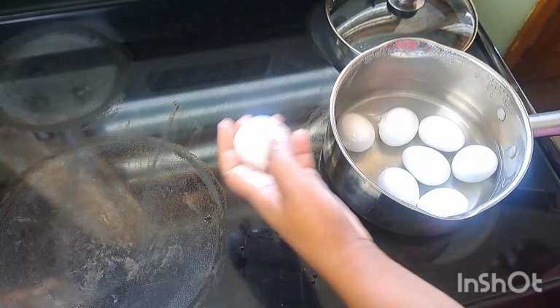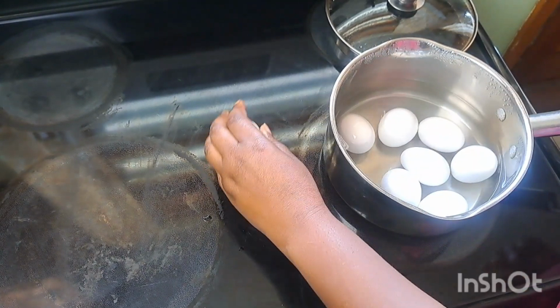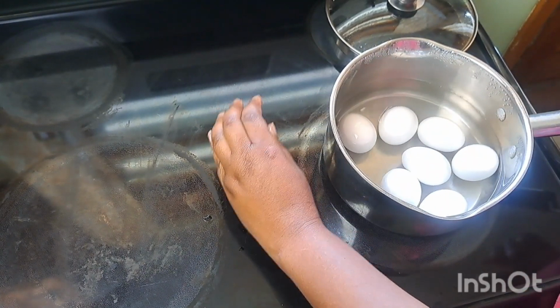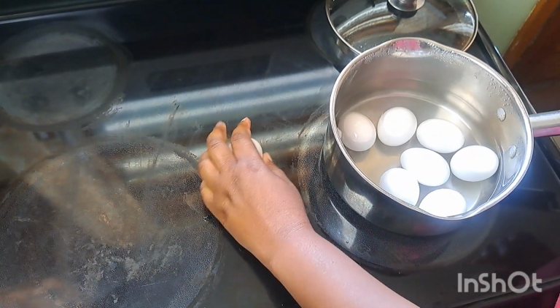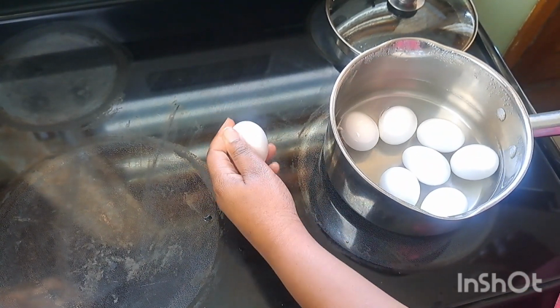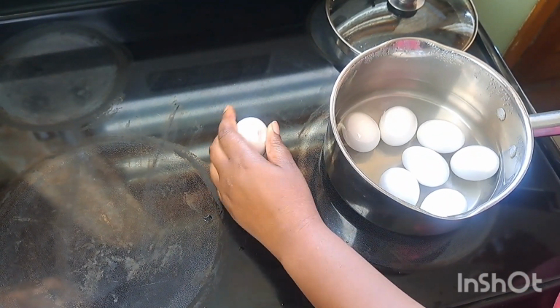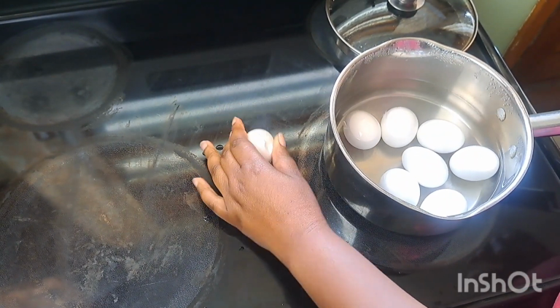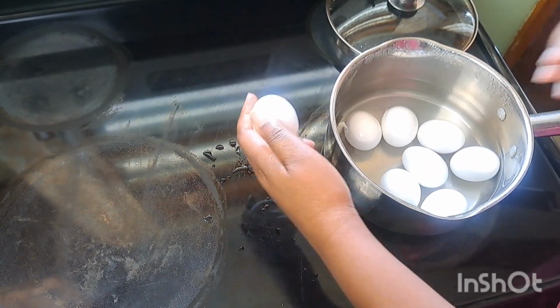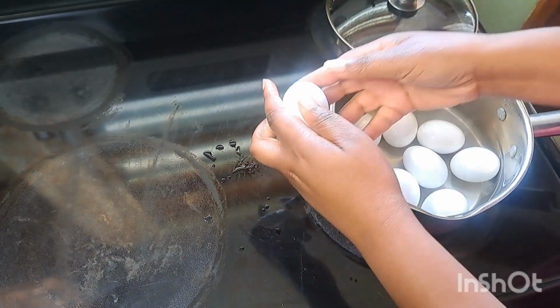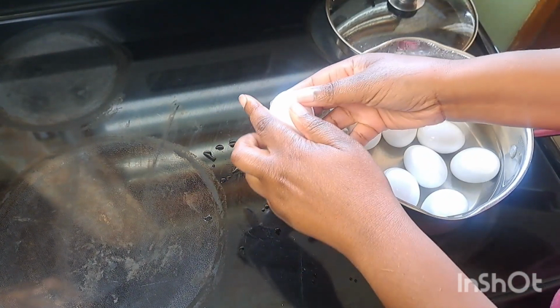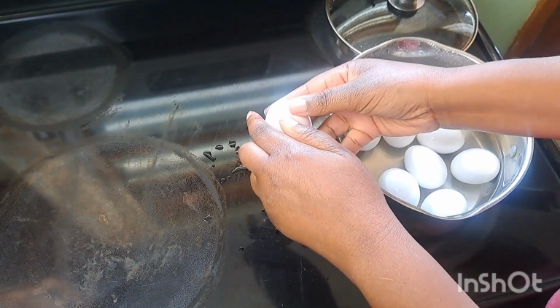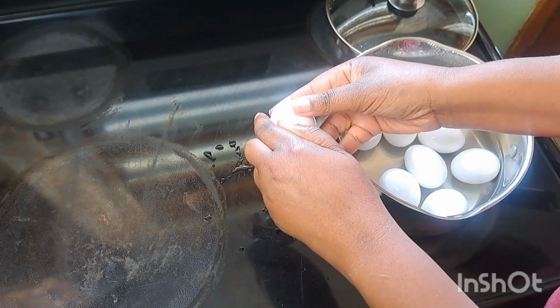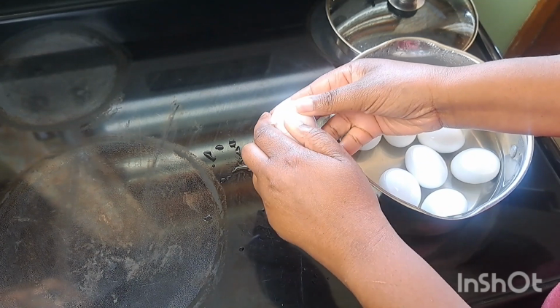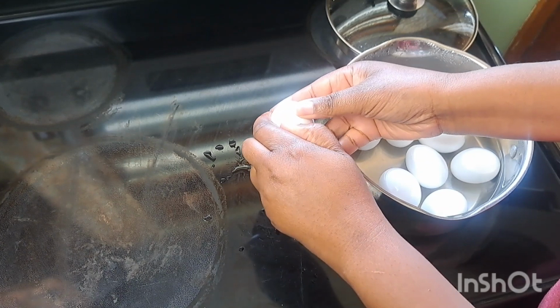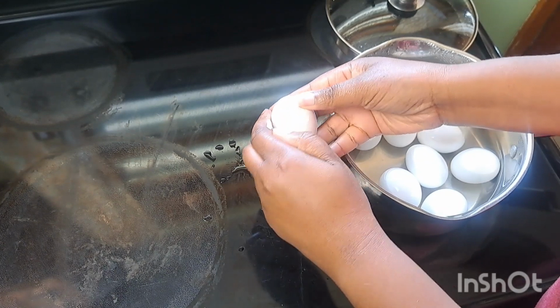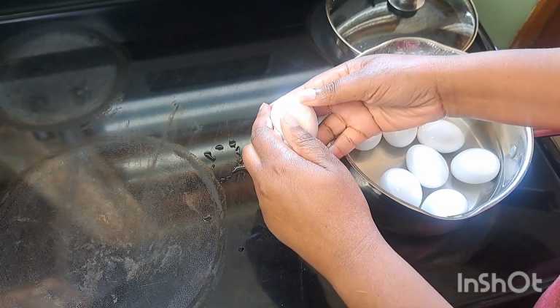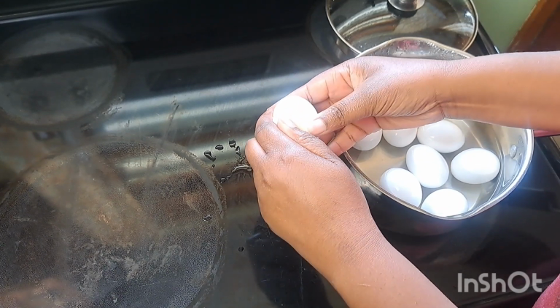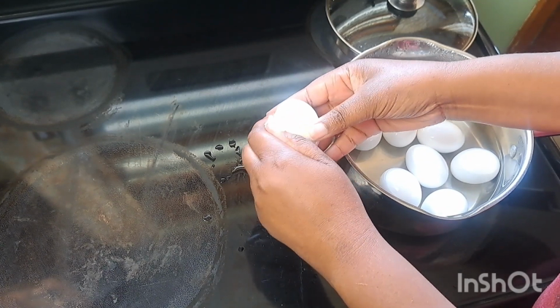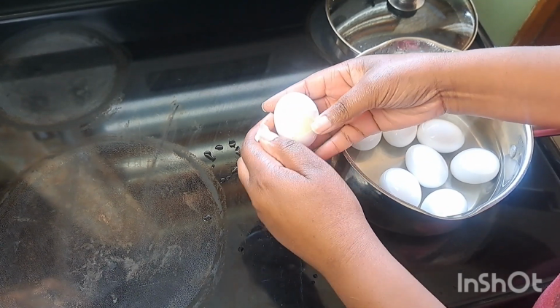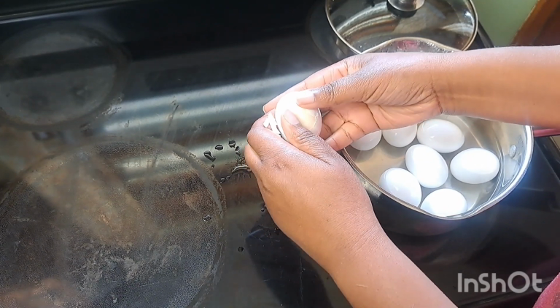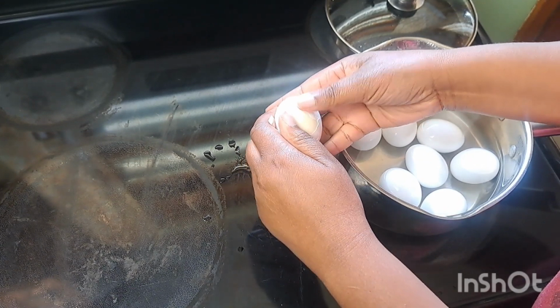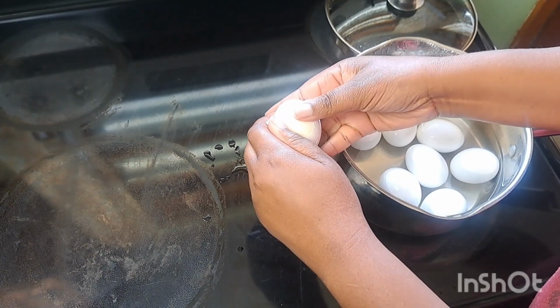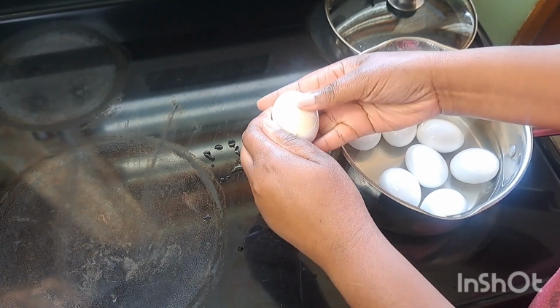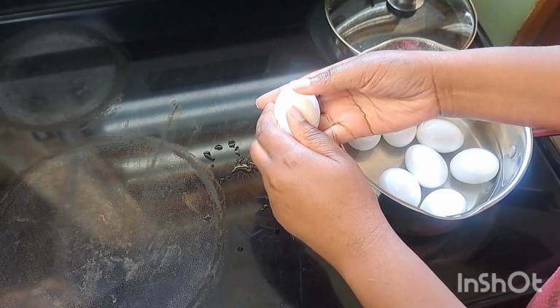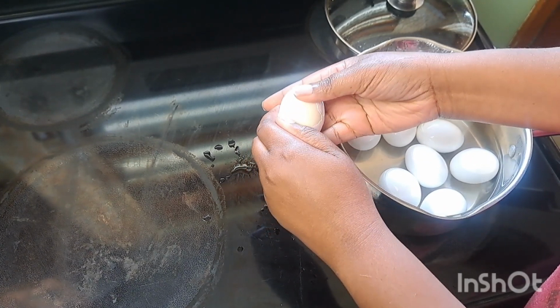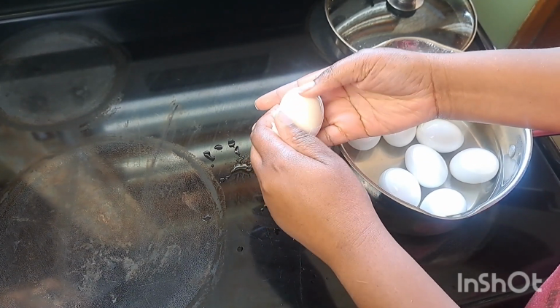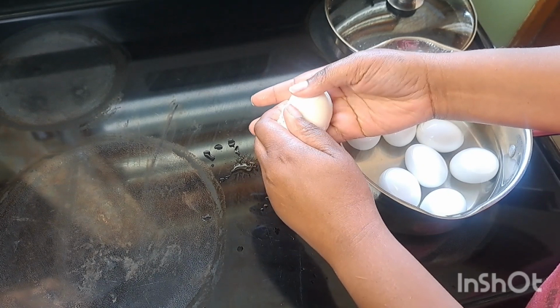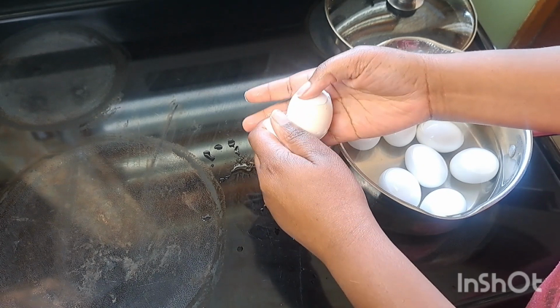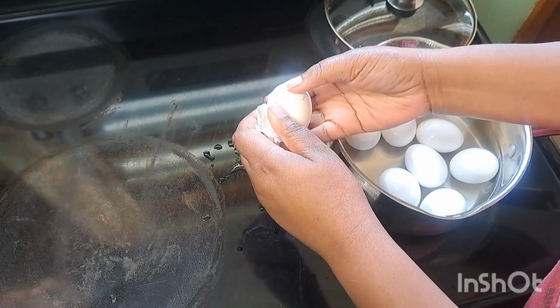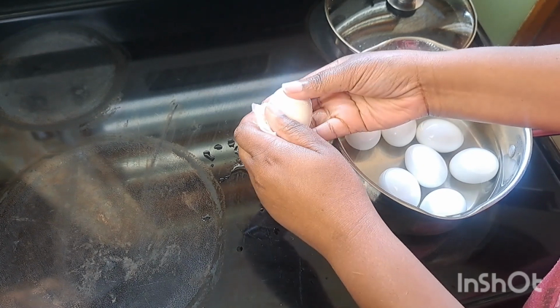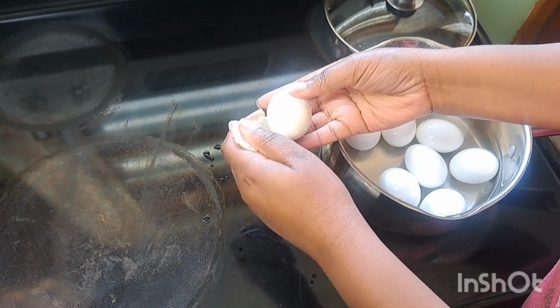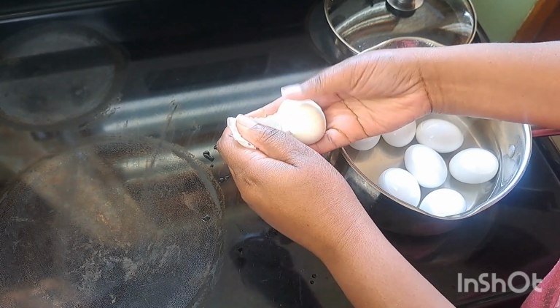Okay so the eggs are fully cooked. I already drained off the hot water. Now I put some cold water in the pan and let the eggs cool down, and now I'm just going to peel them.